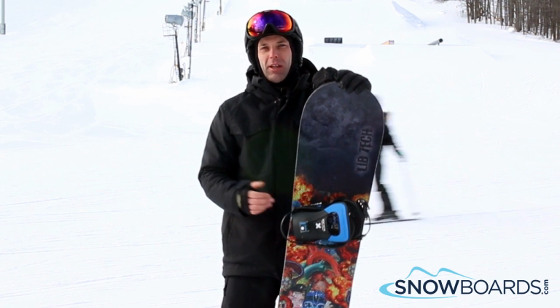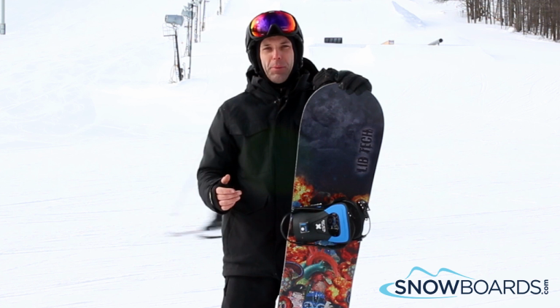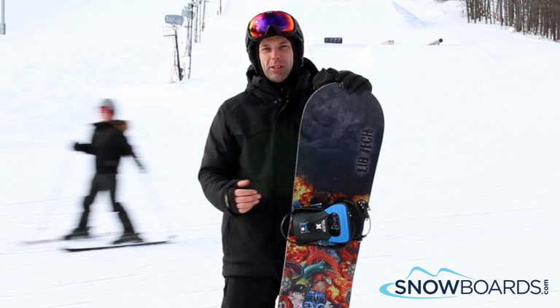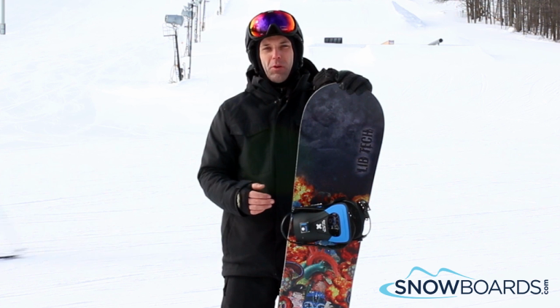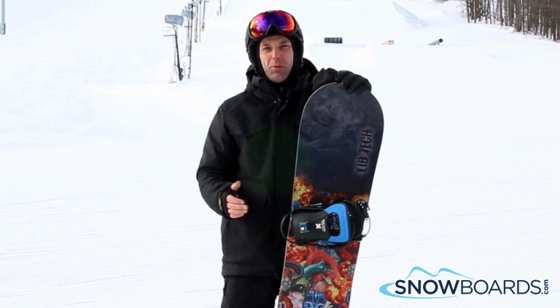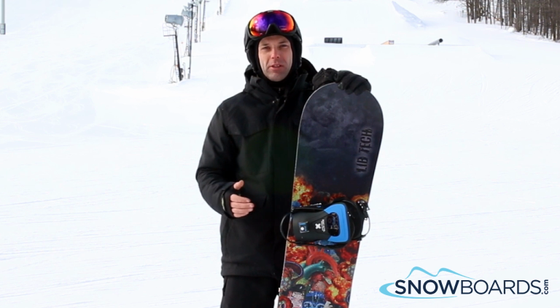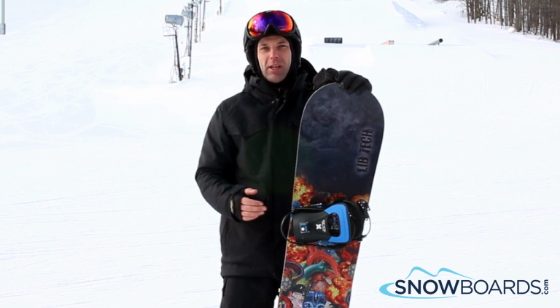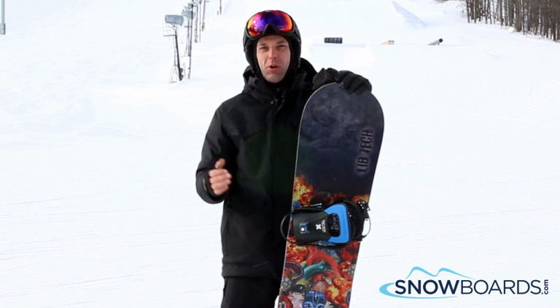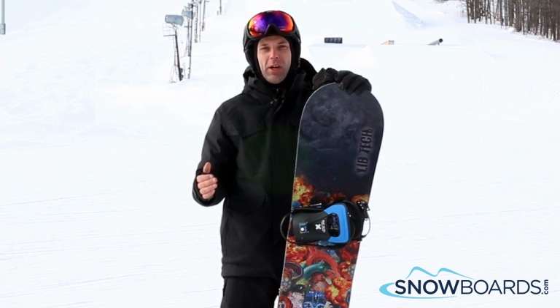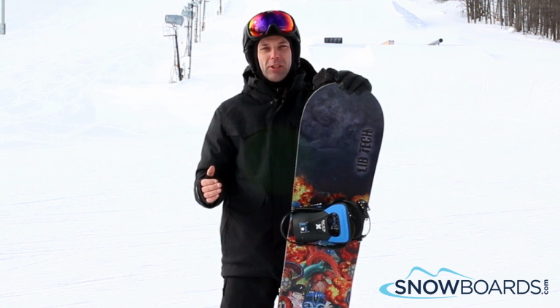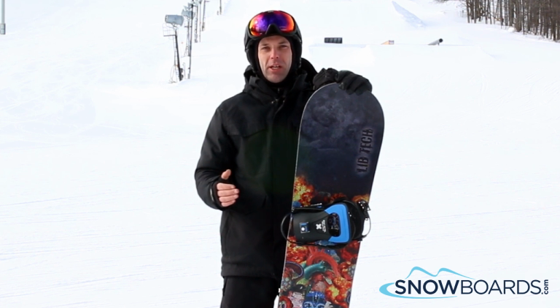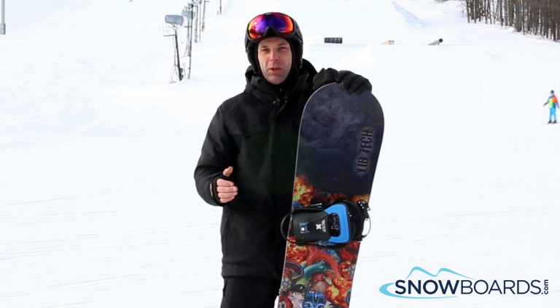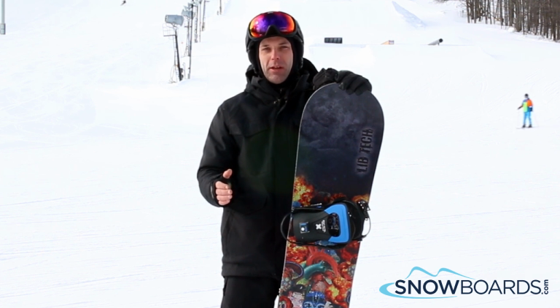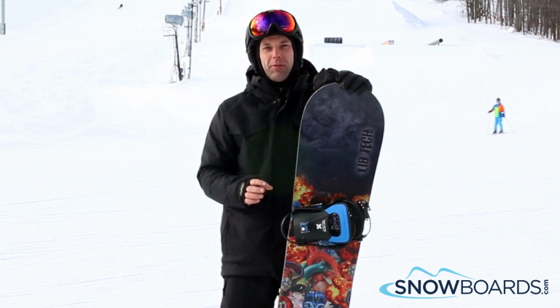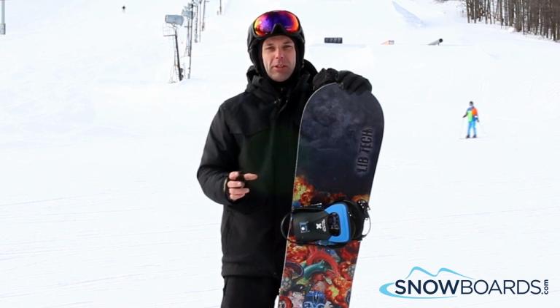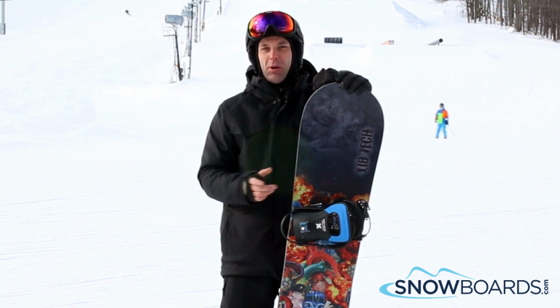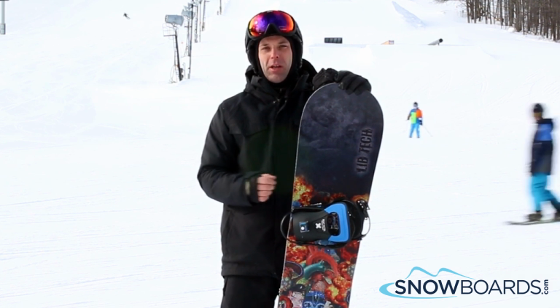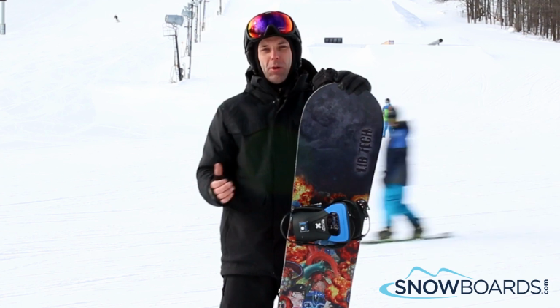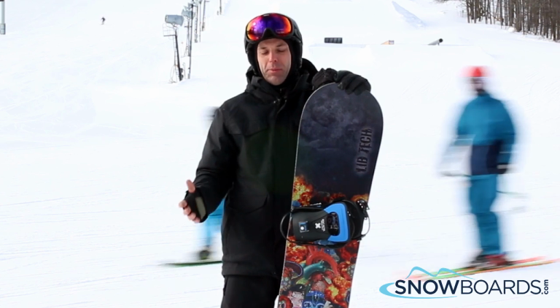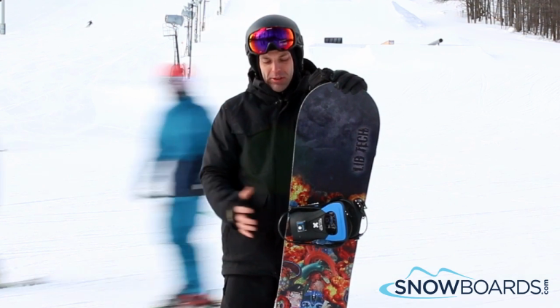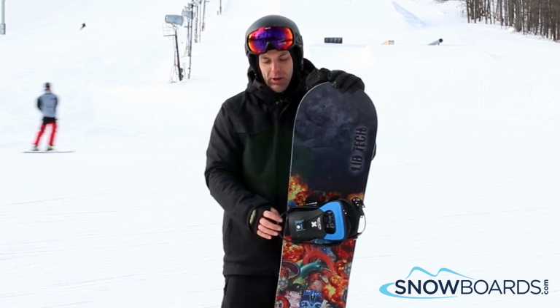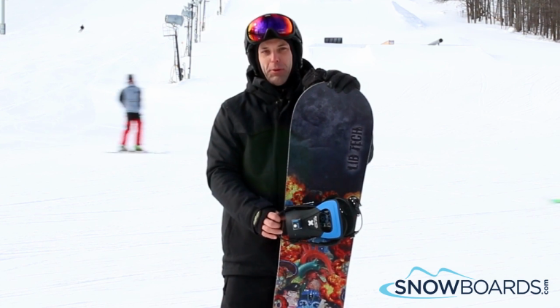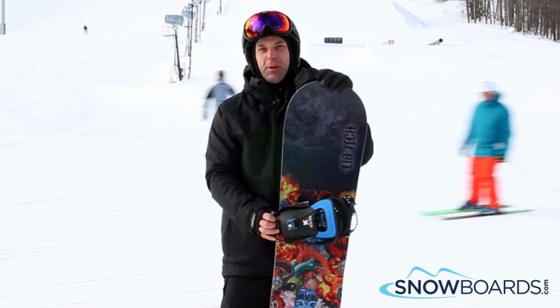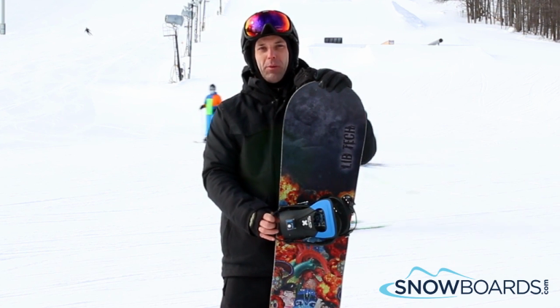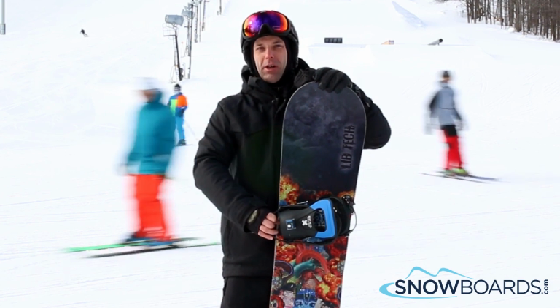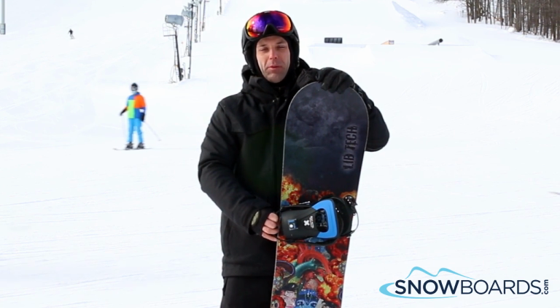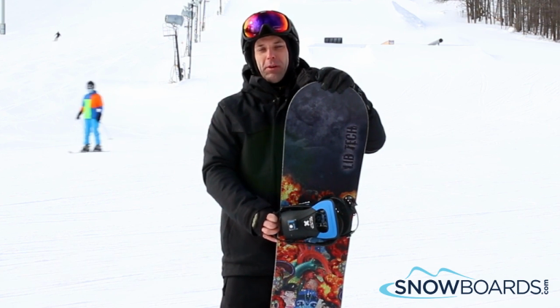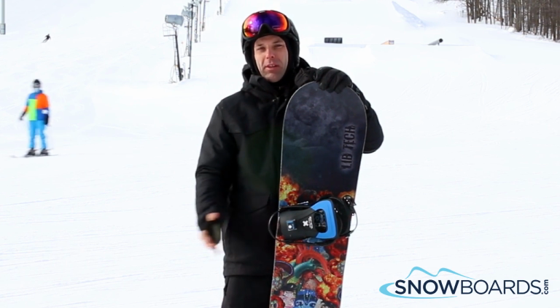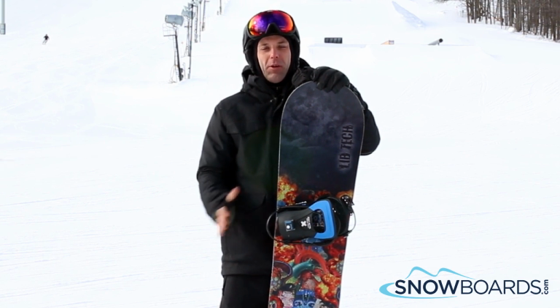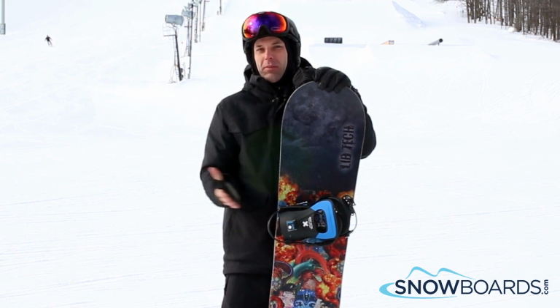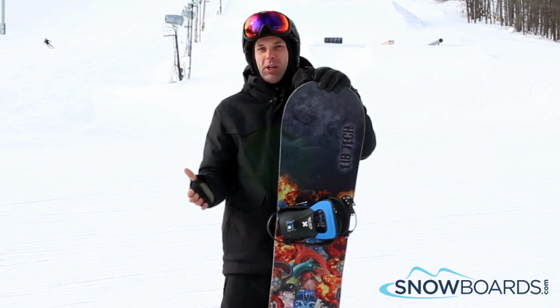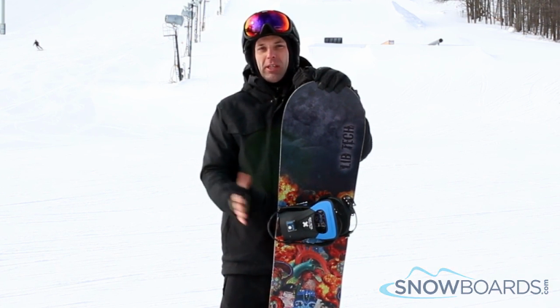On hard pack snow or groomed runs it's going to hold a great edge and it's really quick from heel to toe. Pretty much a great board for anybody that wants an all-mountain ripper that can go and charge anything.